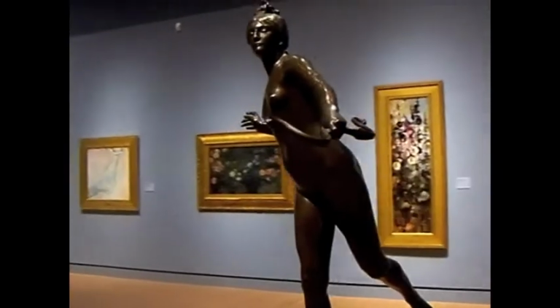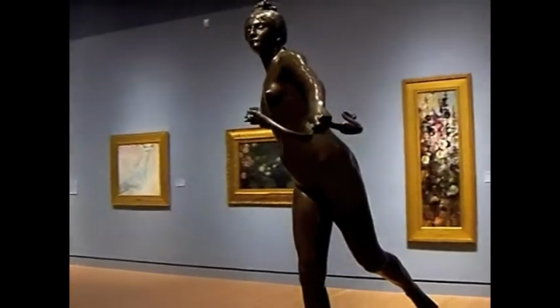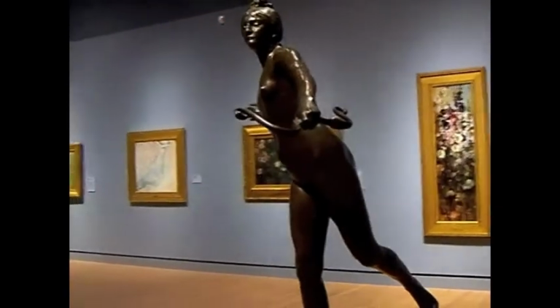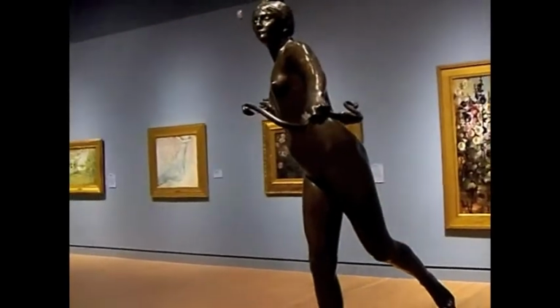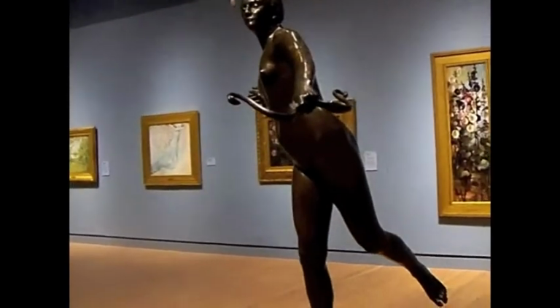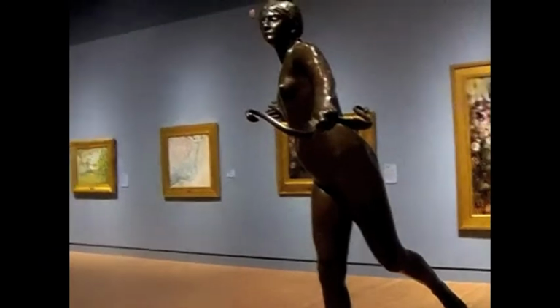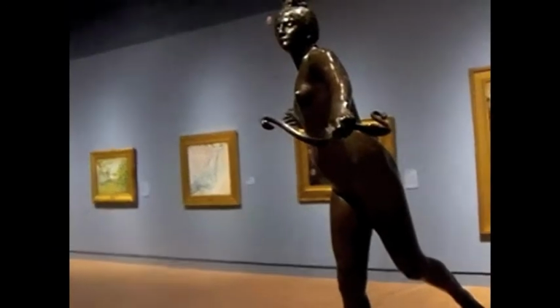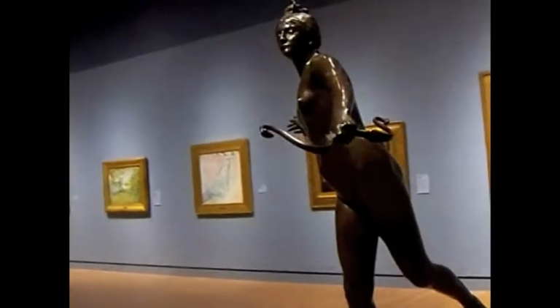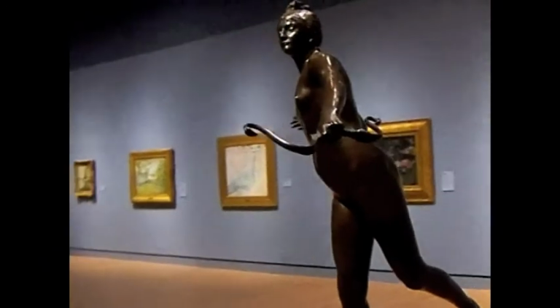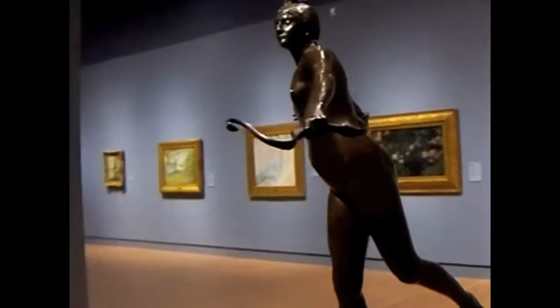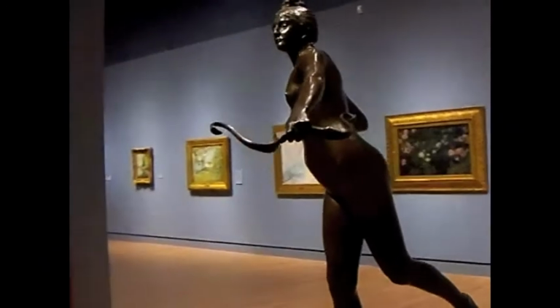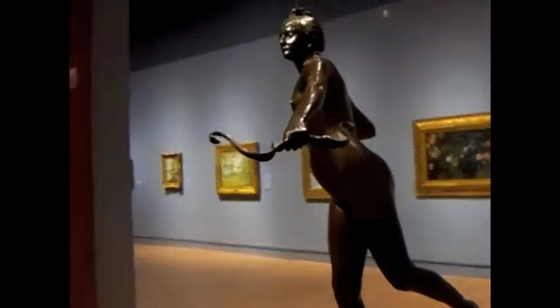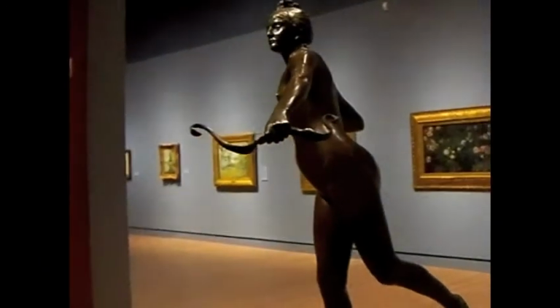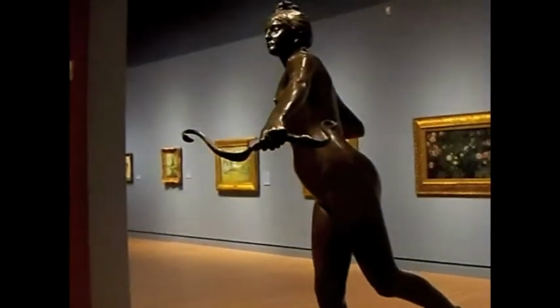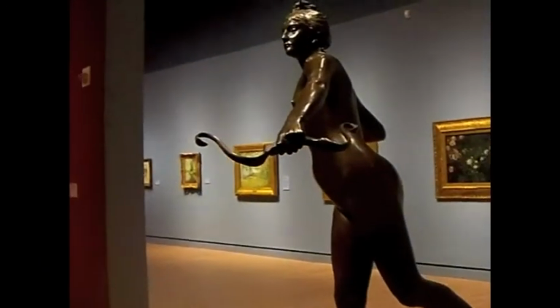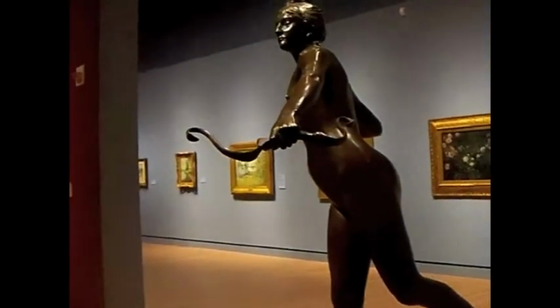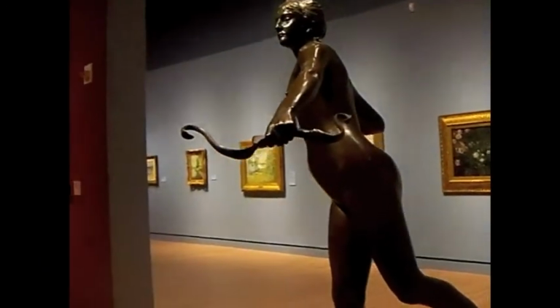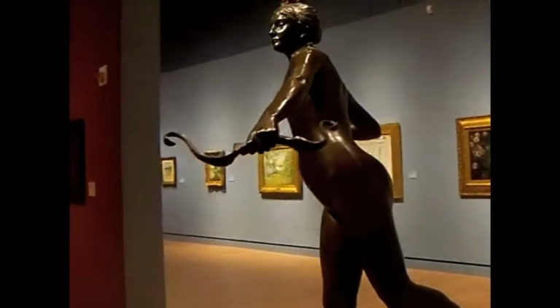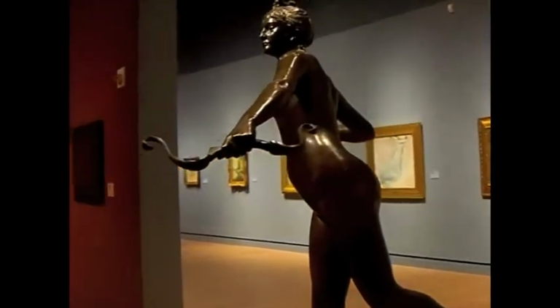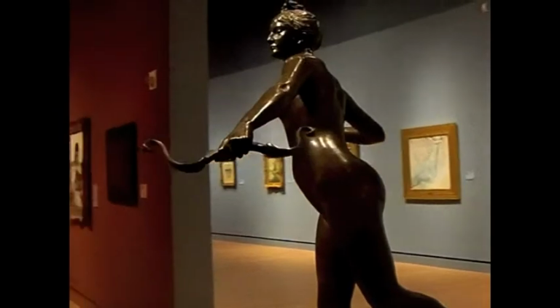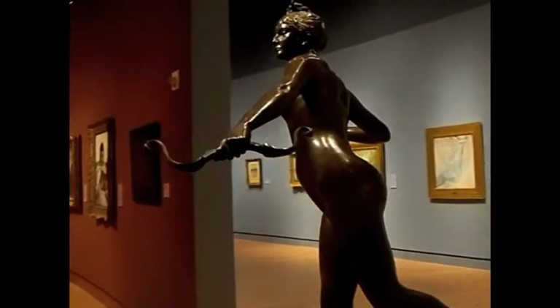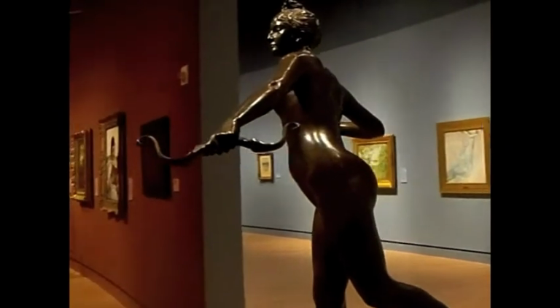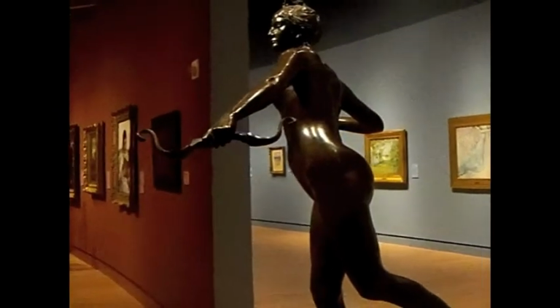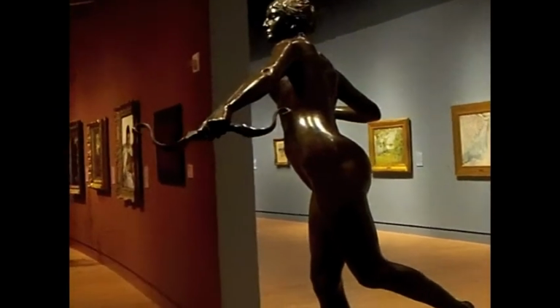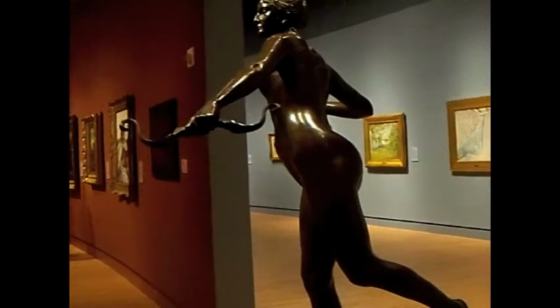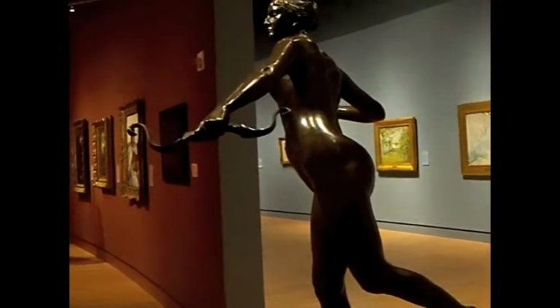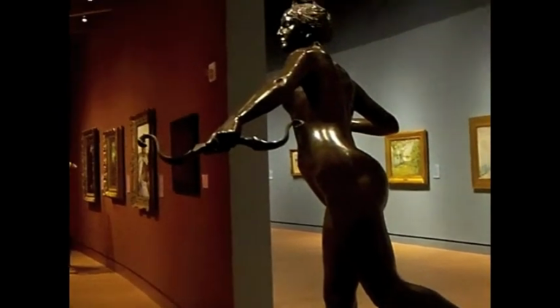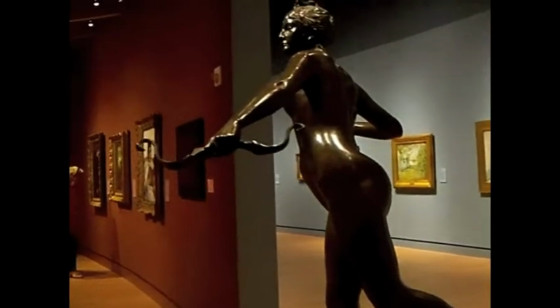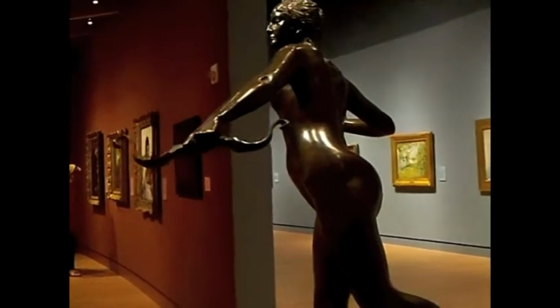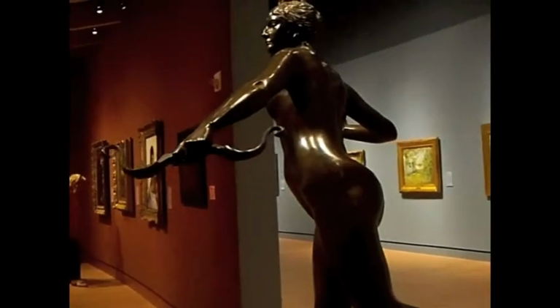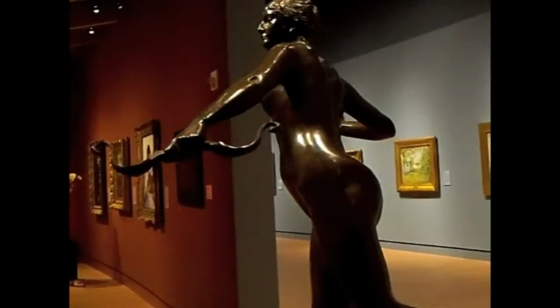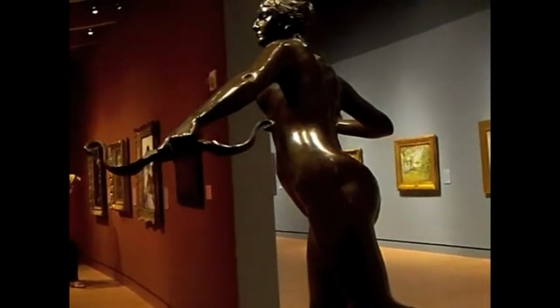This statue was Magnum's first significant sculpture. His version of Diana was thought to be very original and made him be considered a professional artist instead of just a student.